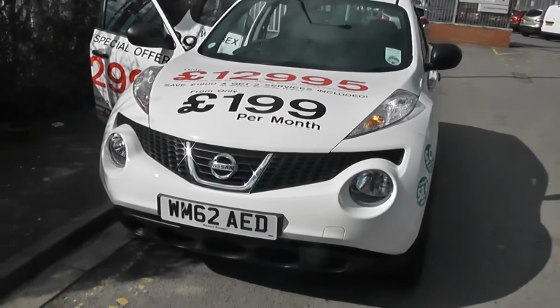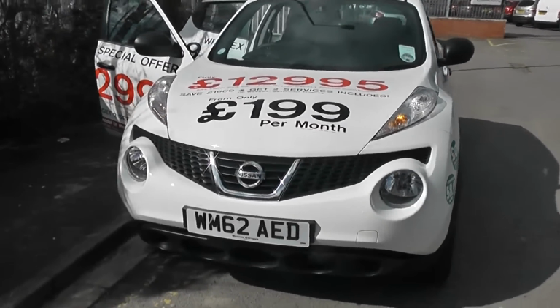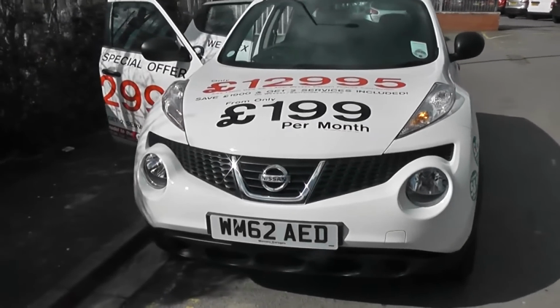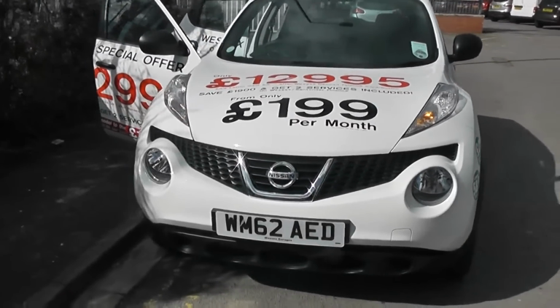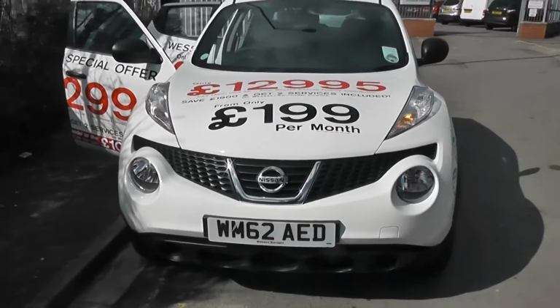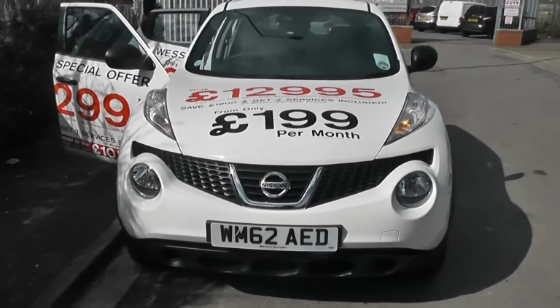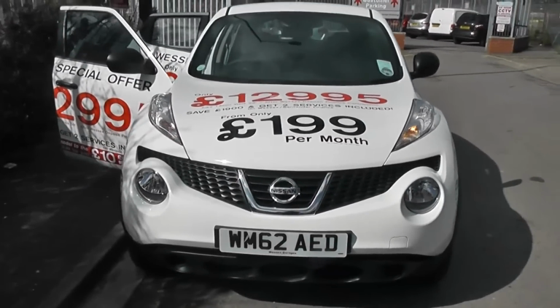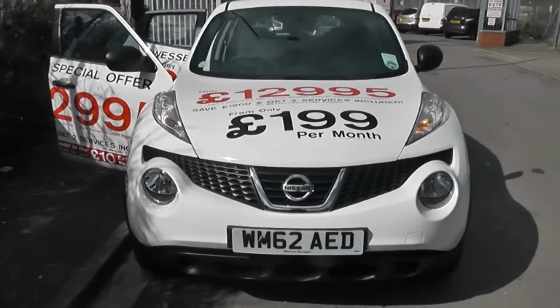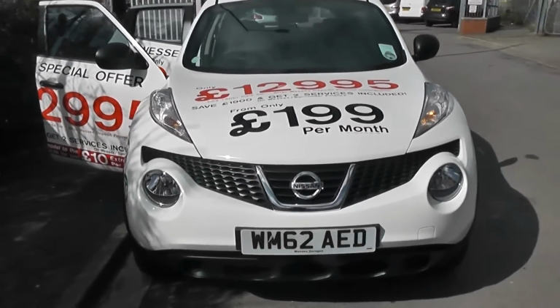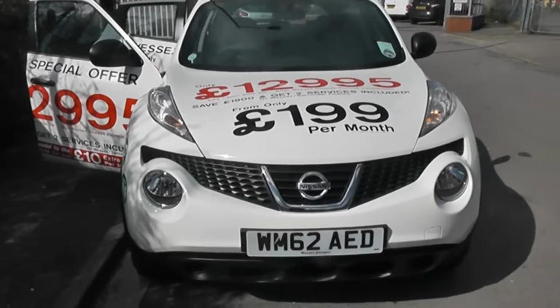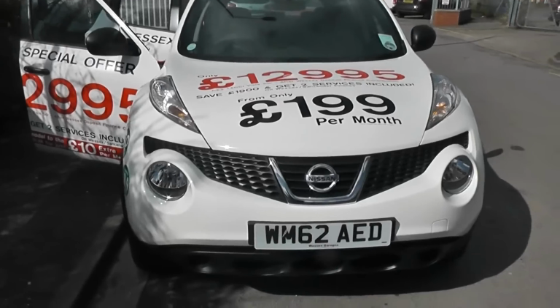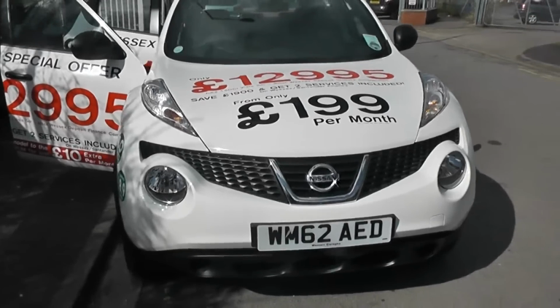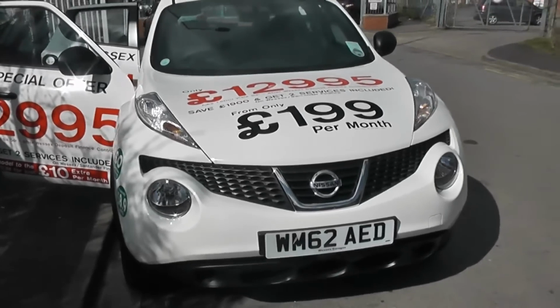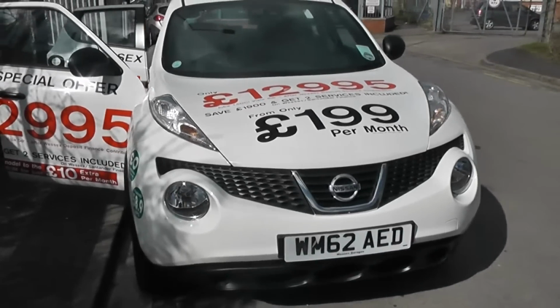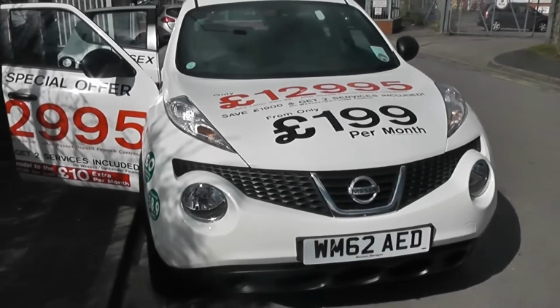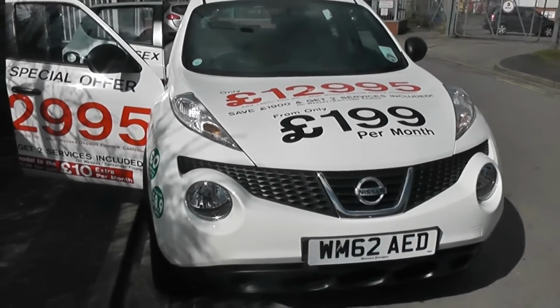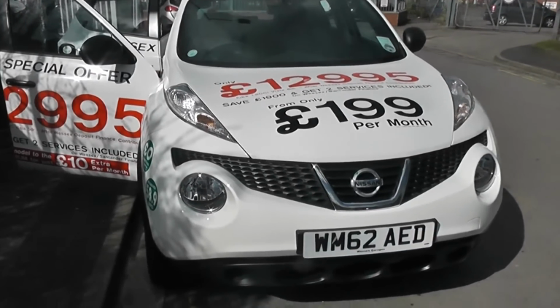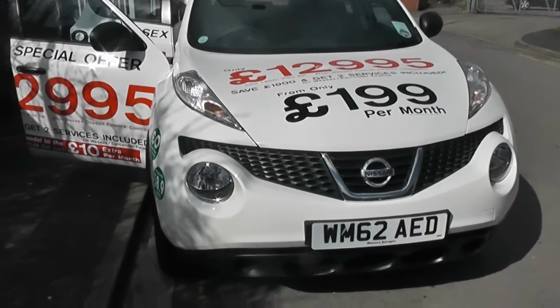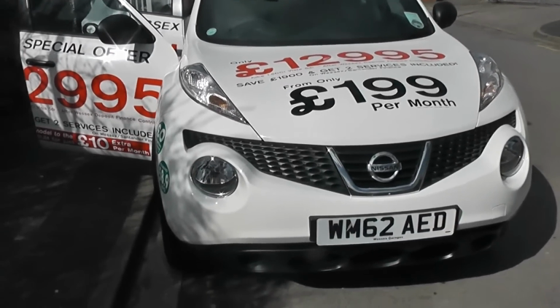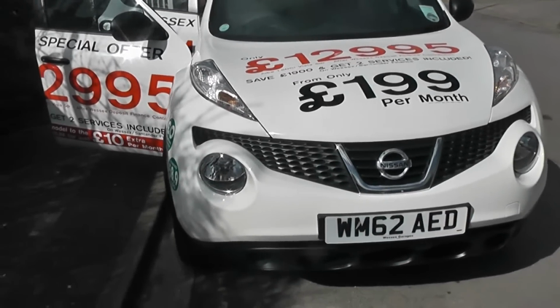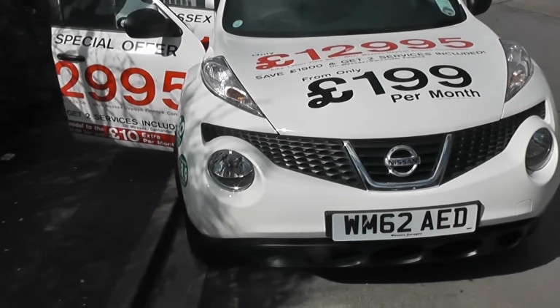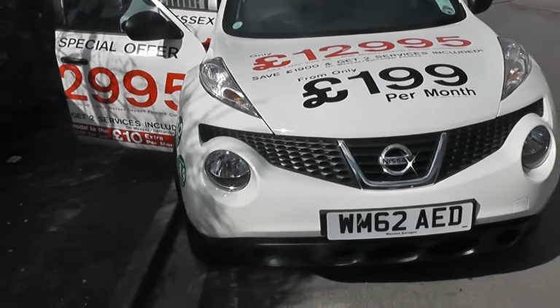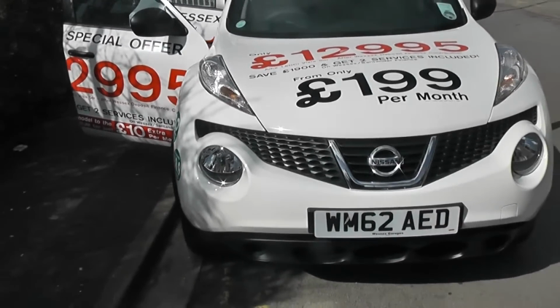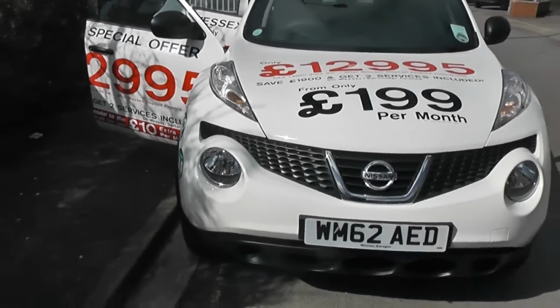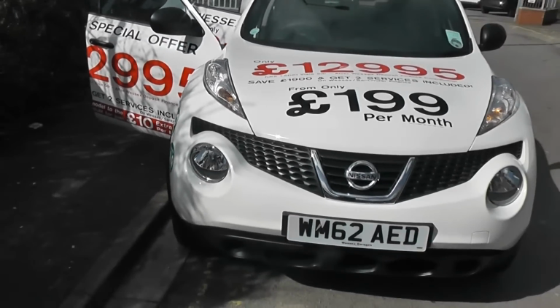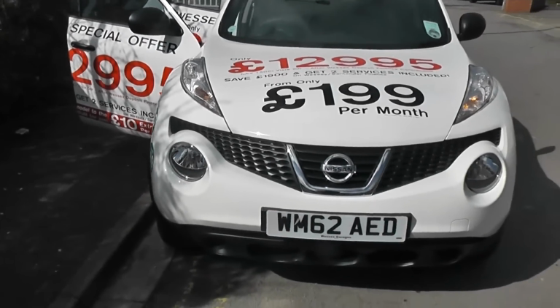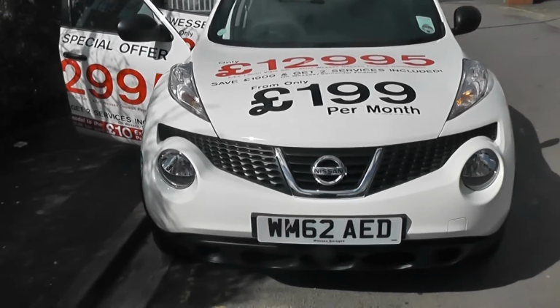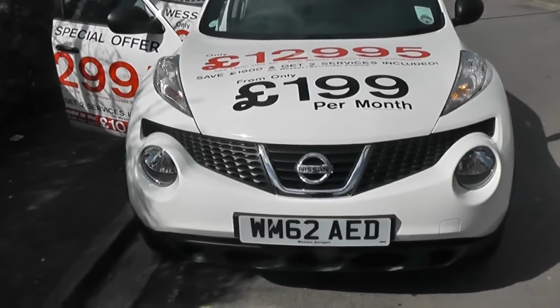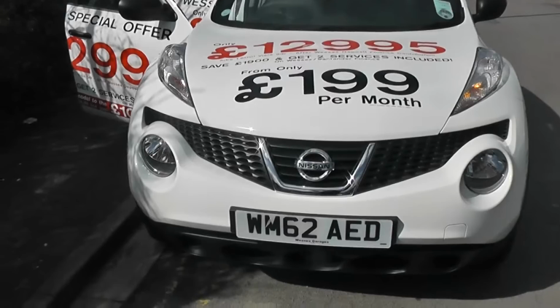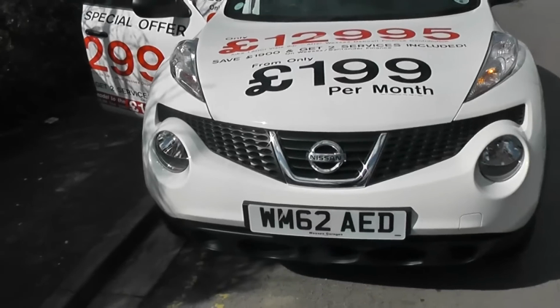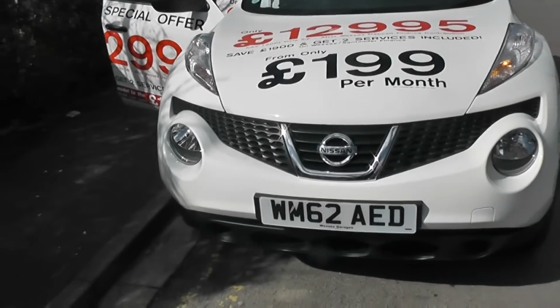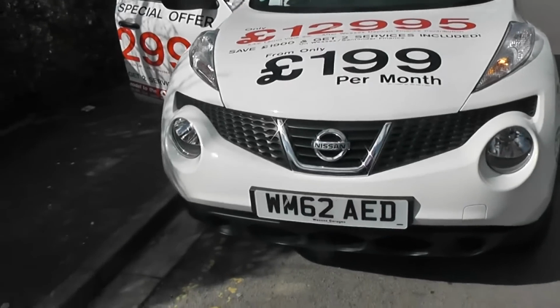It was registered in January 2013. It's a 1.5 litre DCI engine, 6-speed manual transmission, and underneath the stickers it's Arctic White.